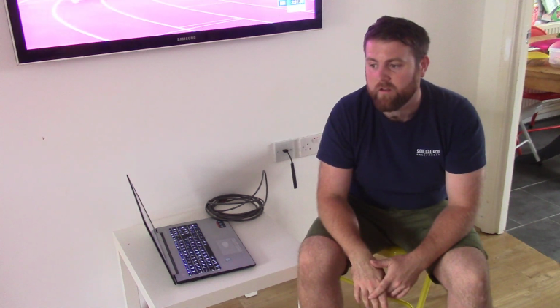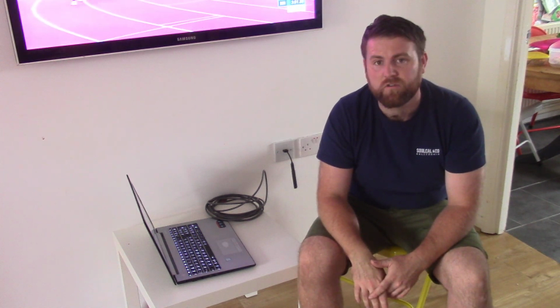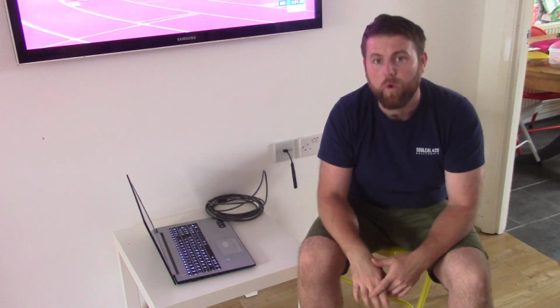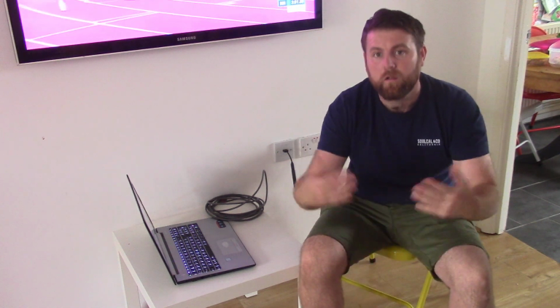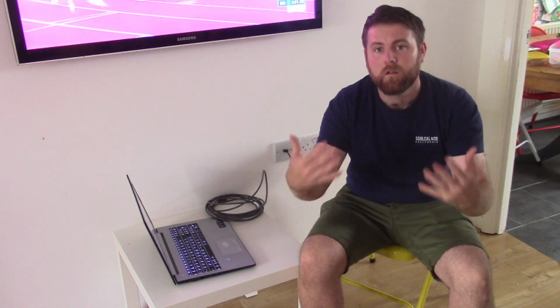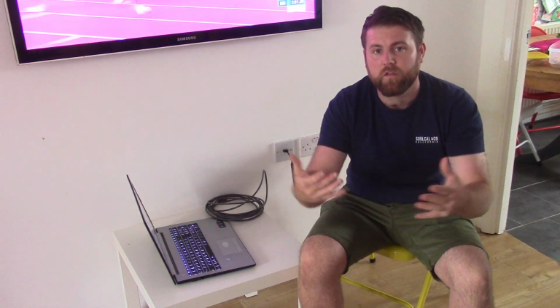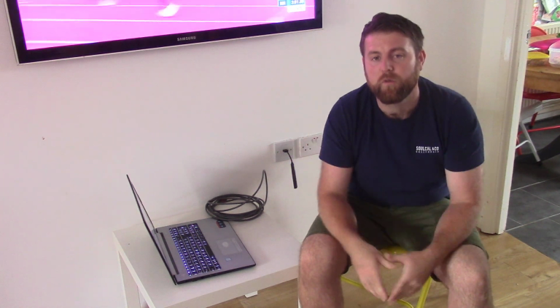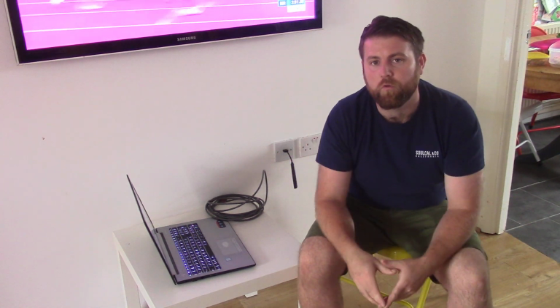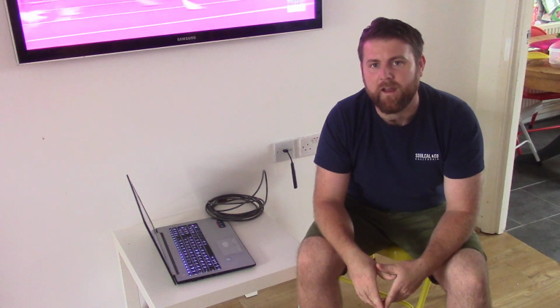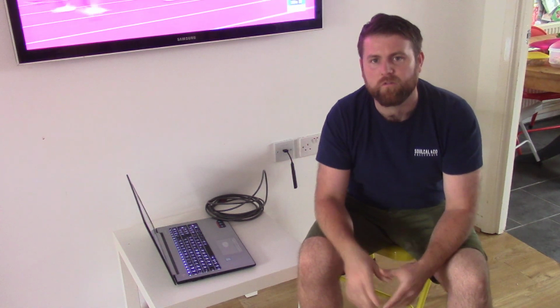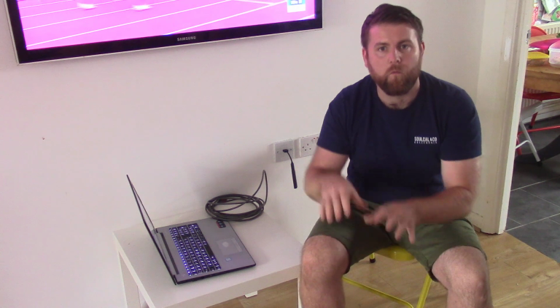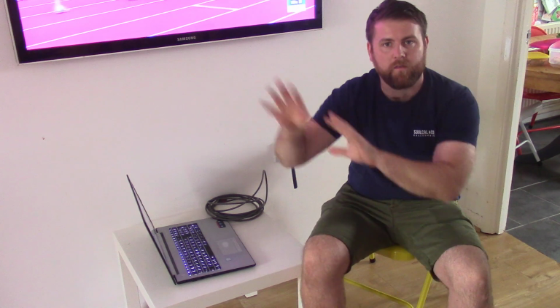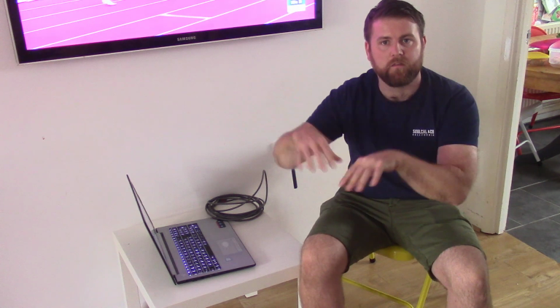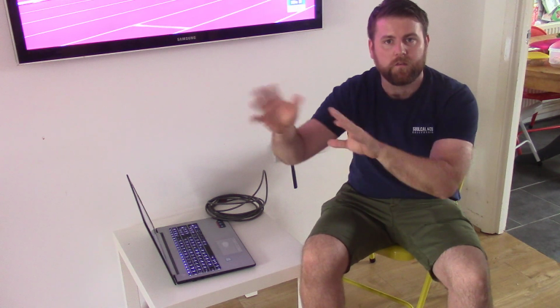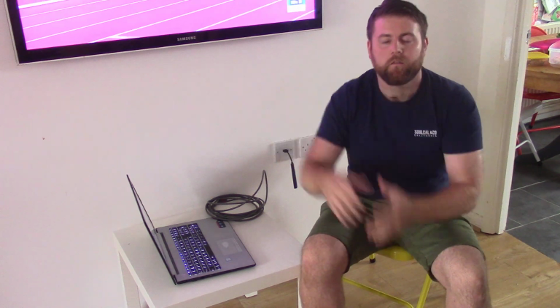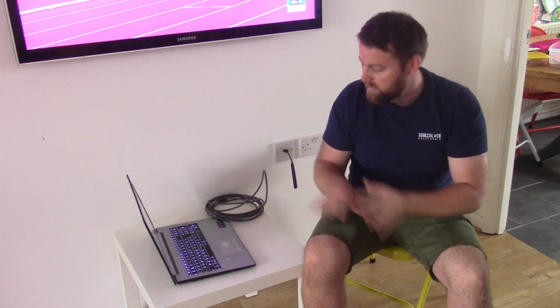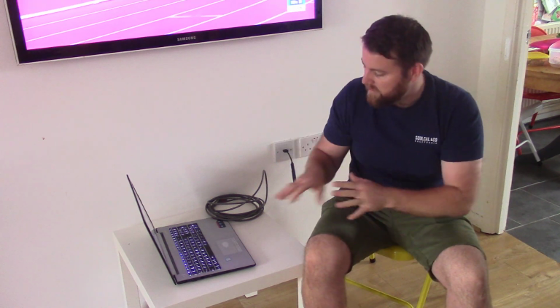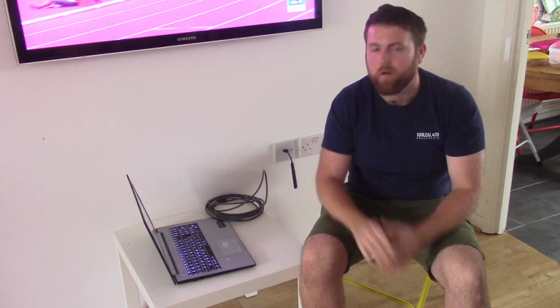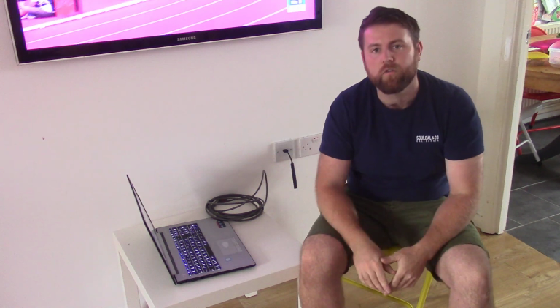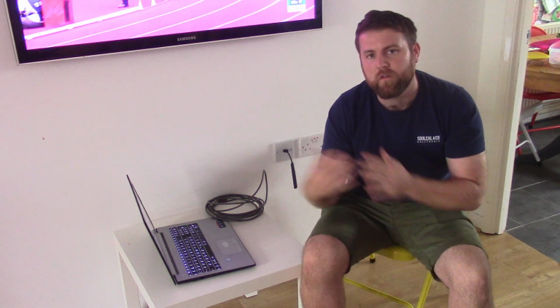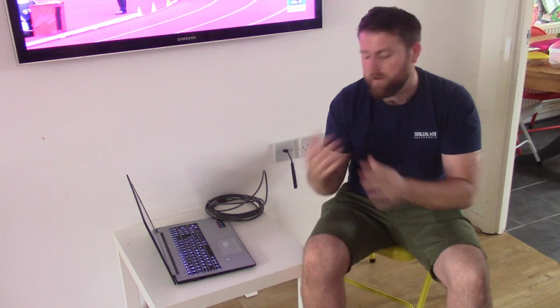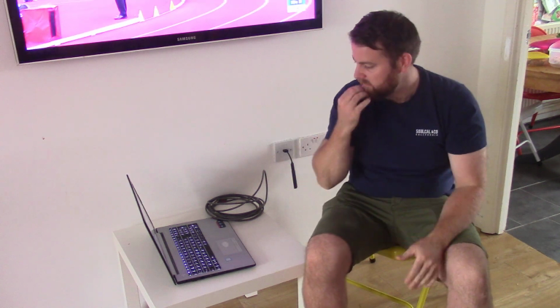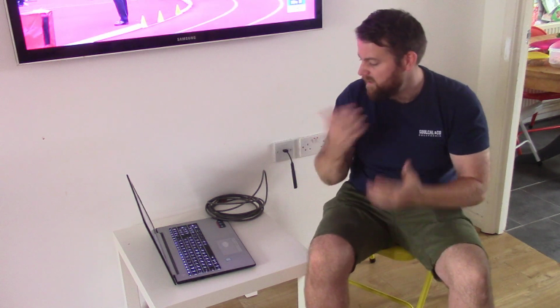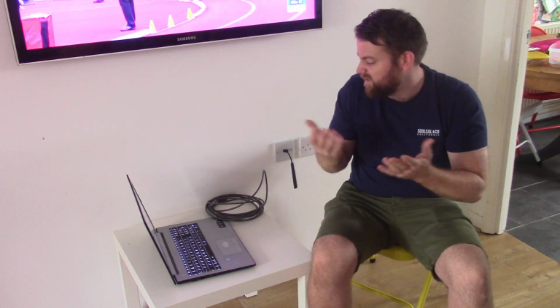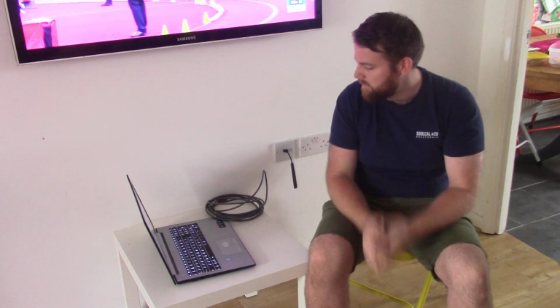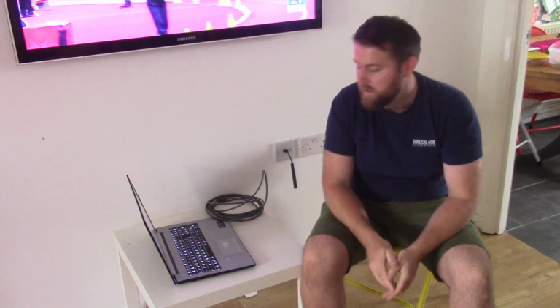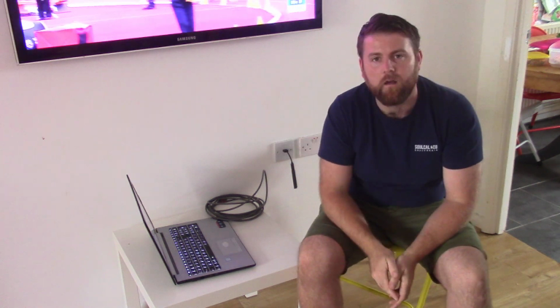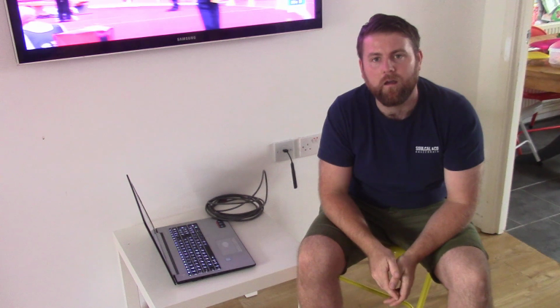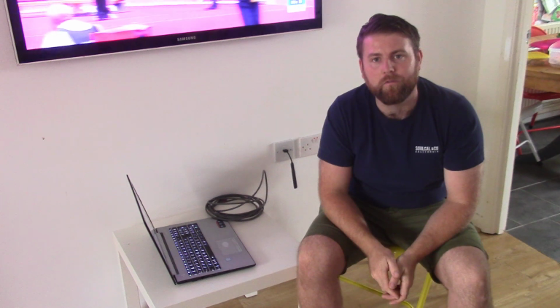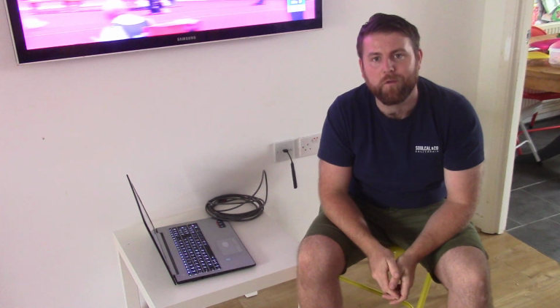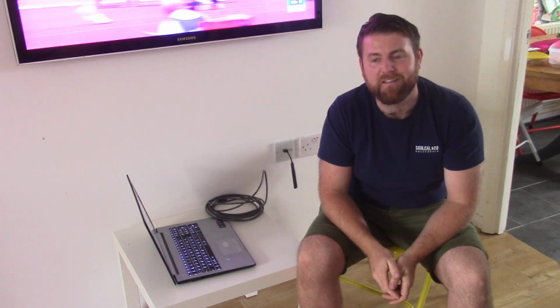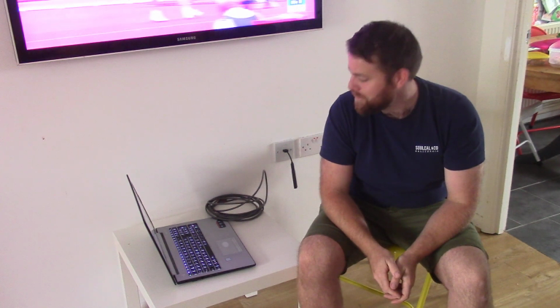Certainly on some of the newest models it allows you to do it wirelessly, so you wouldn't even need to do this. But if you do it this way, this is the way I always do it anyway and you don't get any issues.